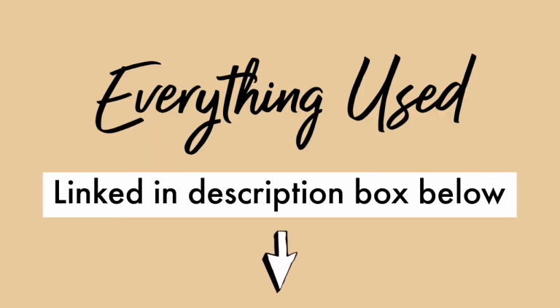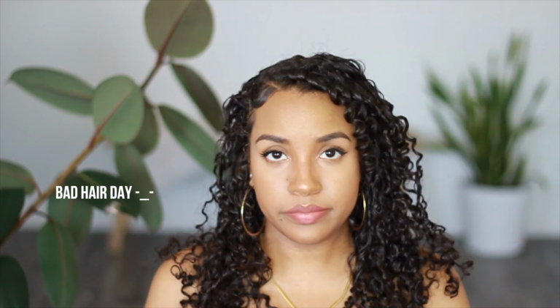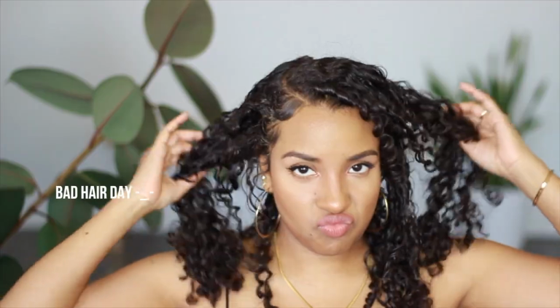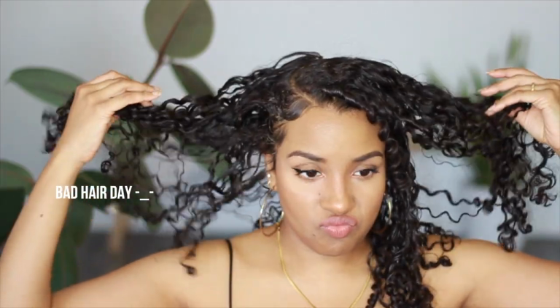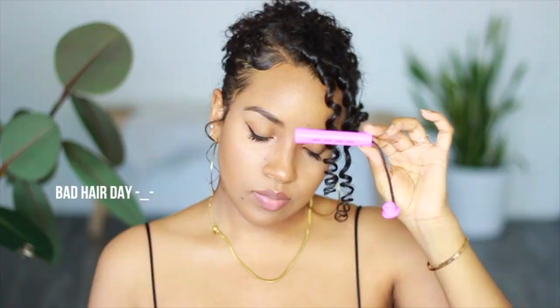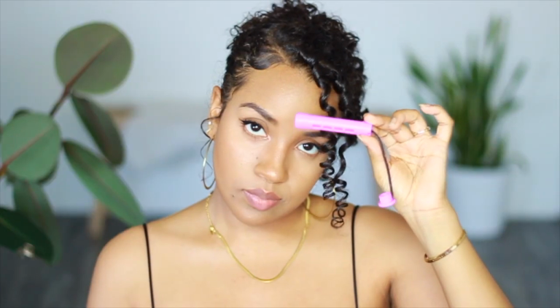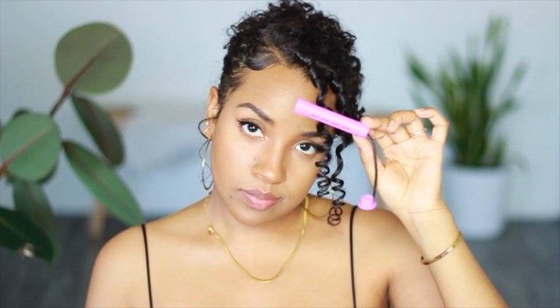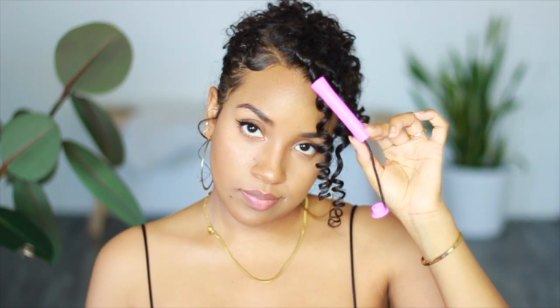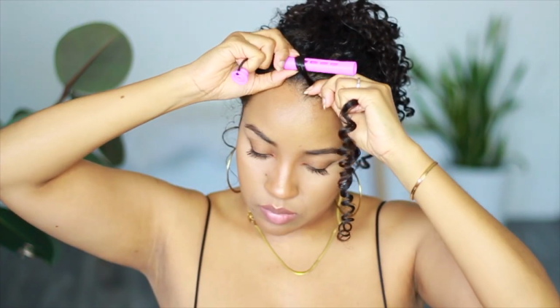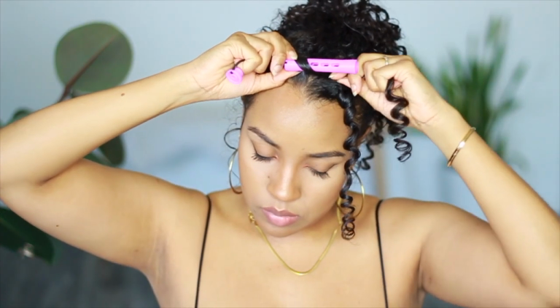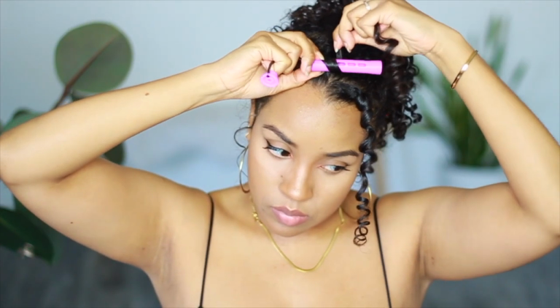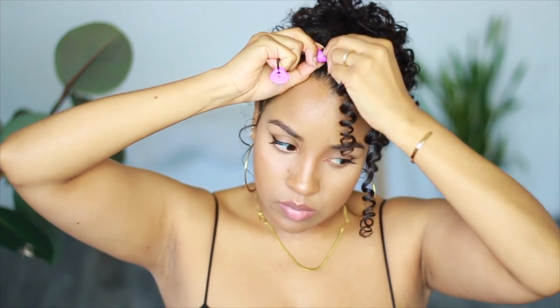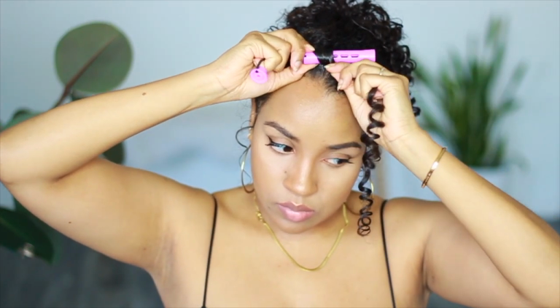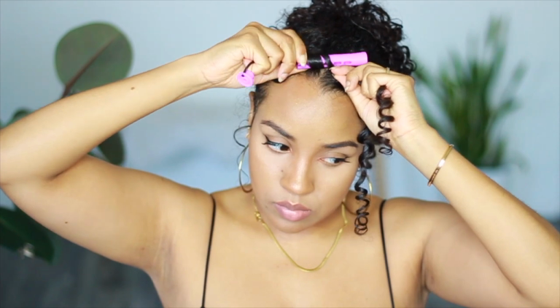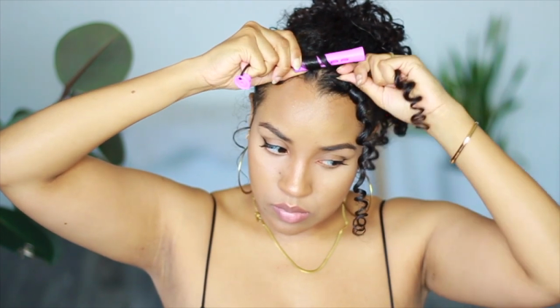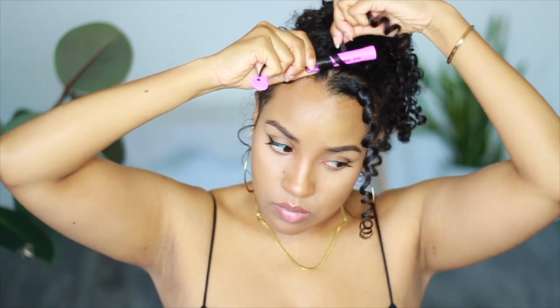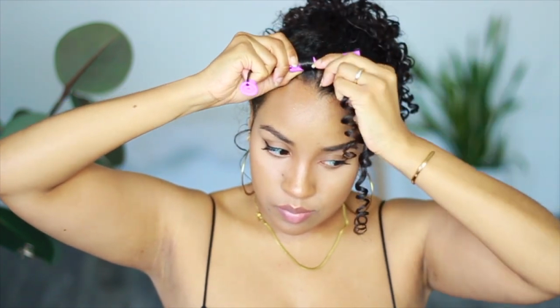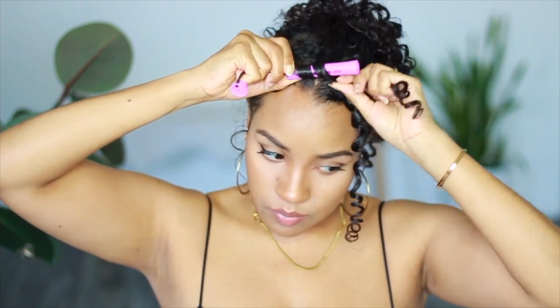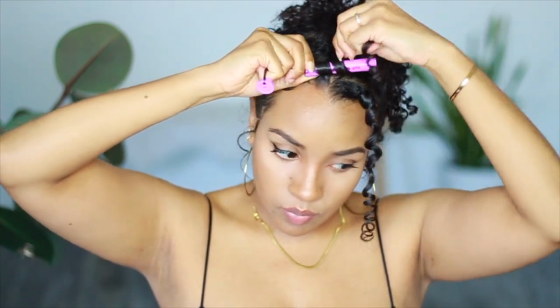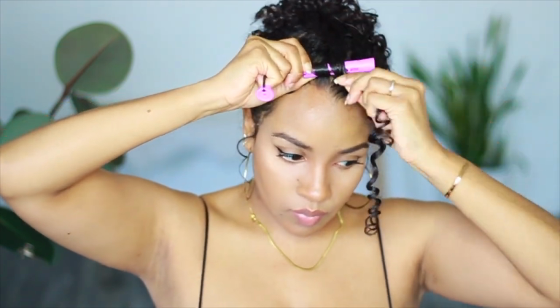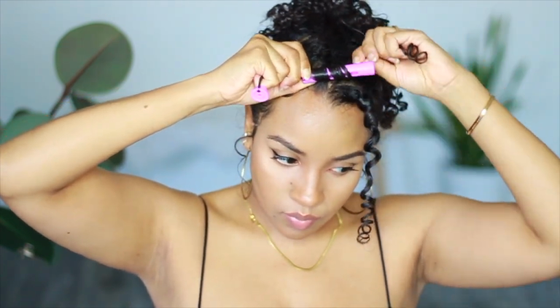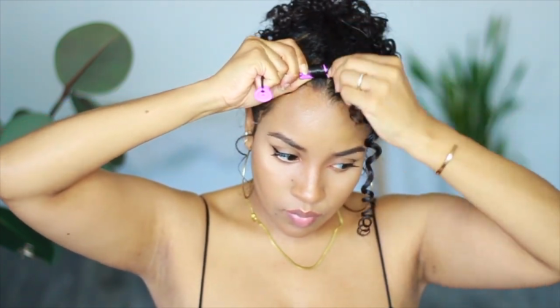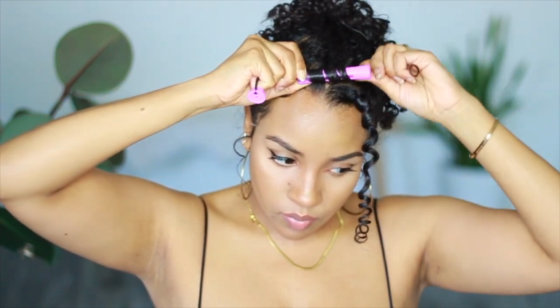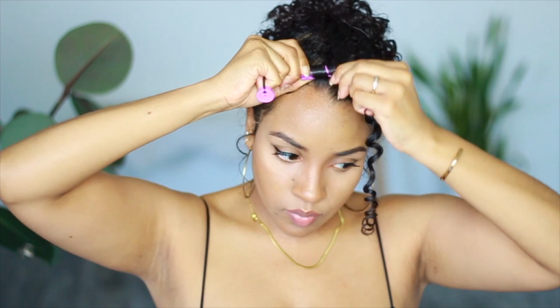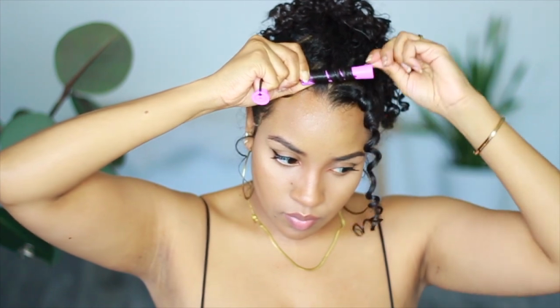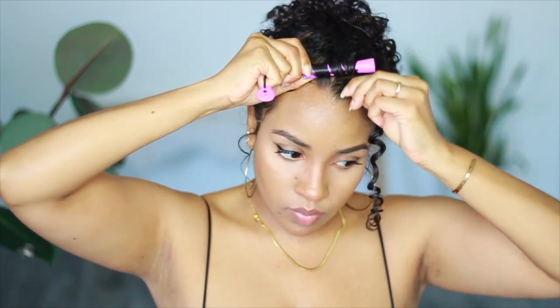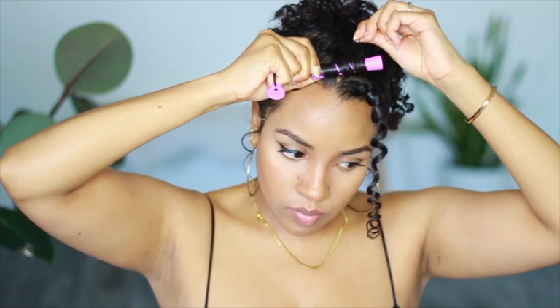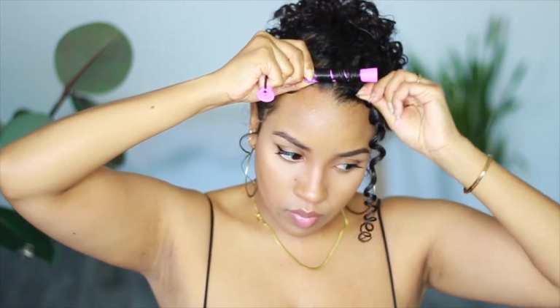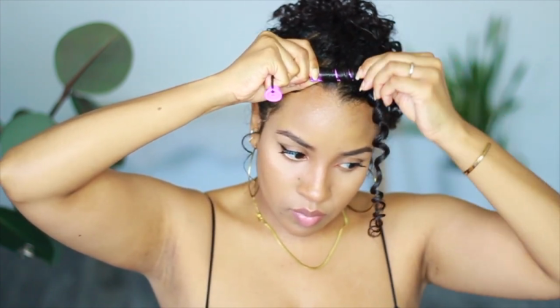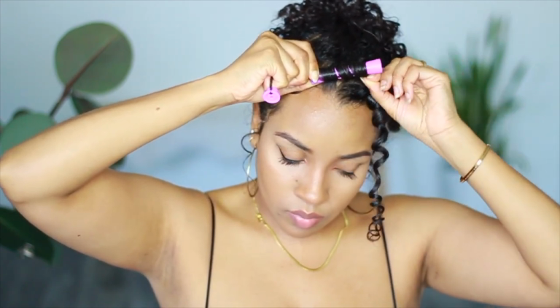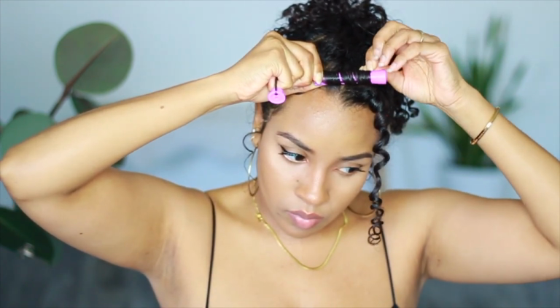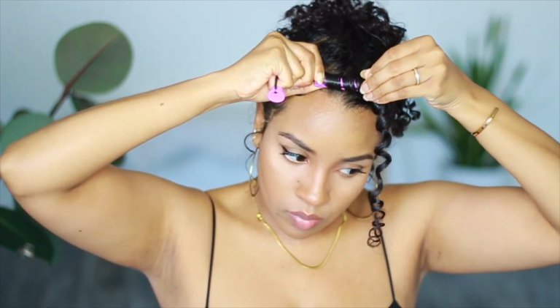You know what's funny? The day I filmed this video, my curls decided to have a little bit of a bad hair day. To rectify the situation, I set some face-framing curls in small perm rods, and the first time I set the curls, I used flaxseed gel to mold my hair to the perm rods.